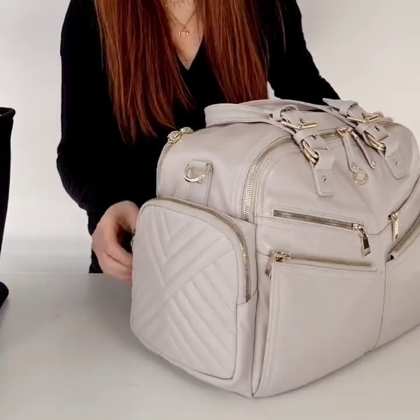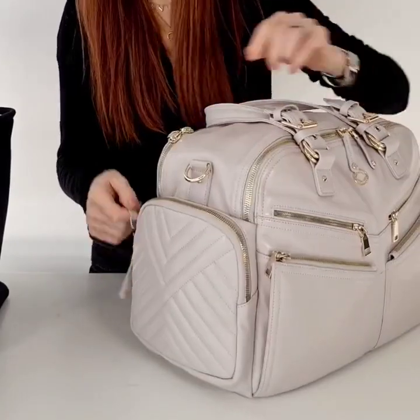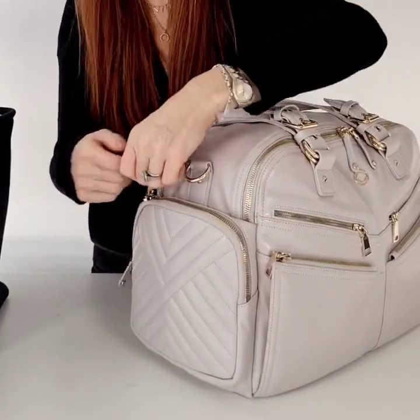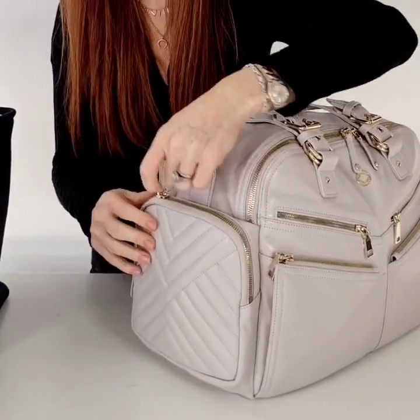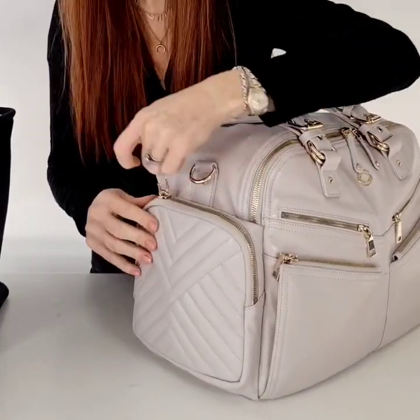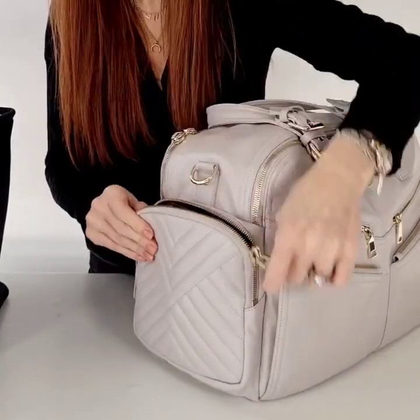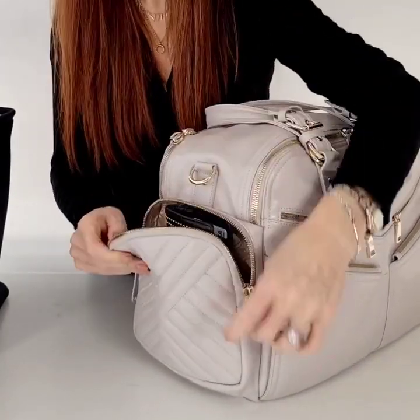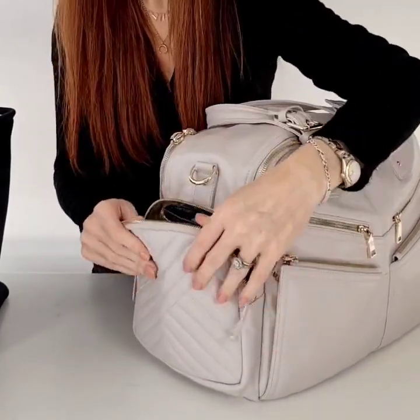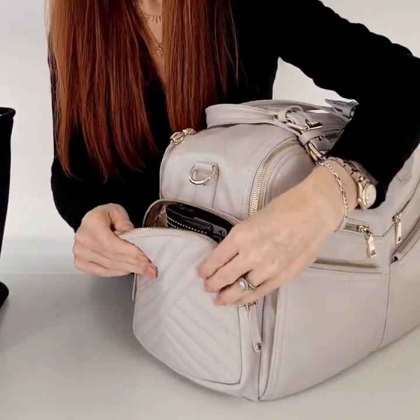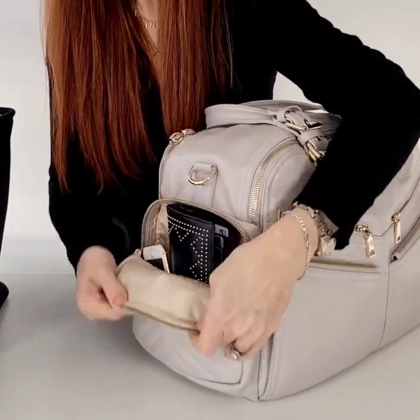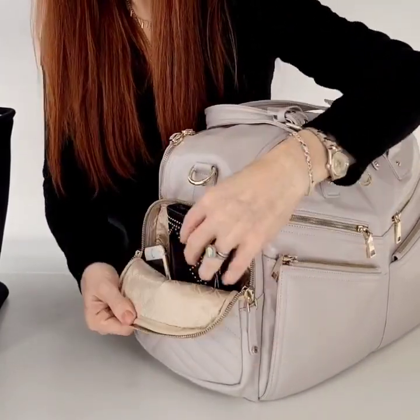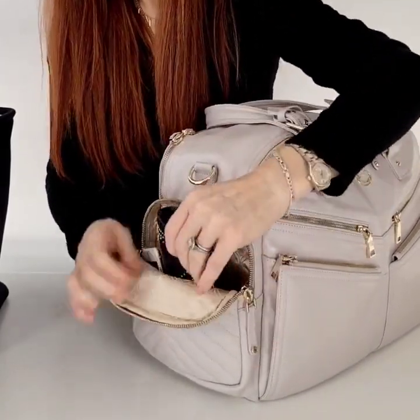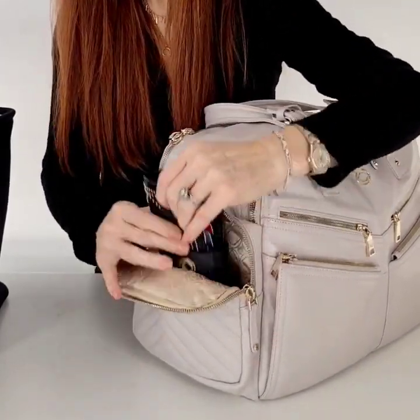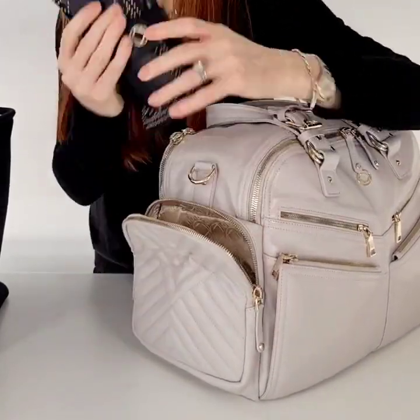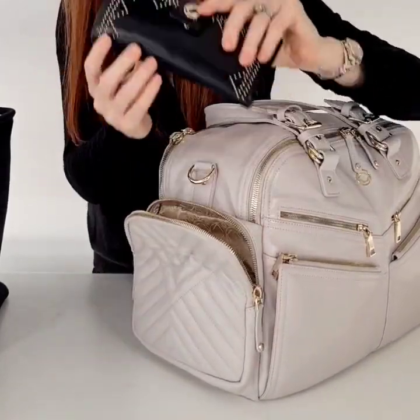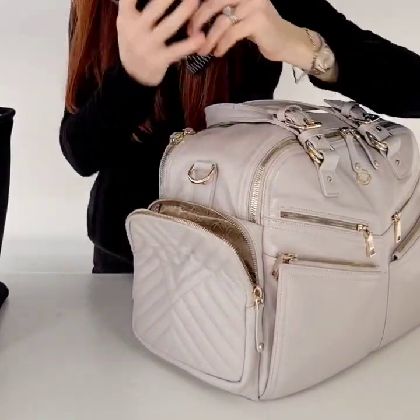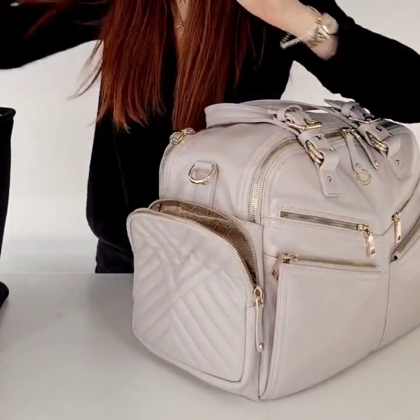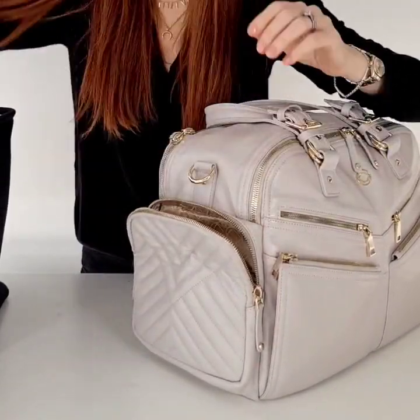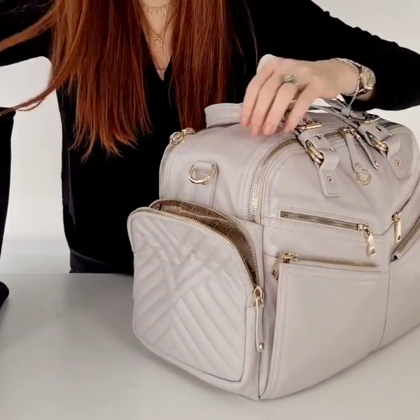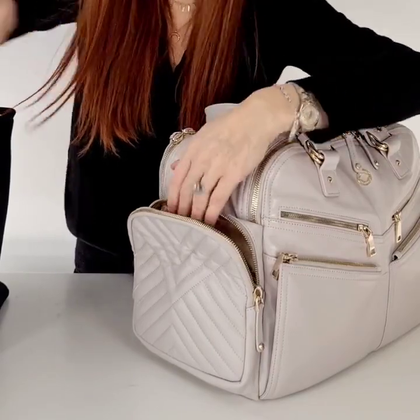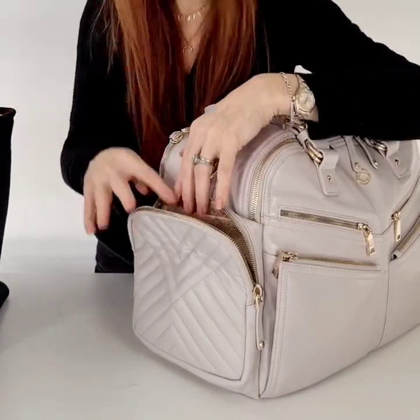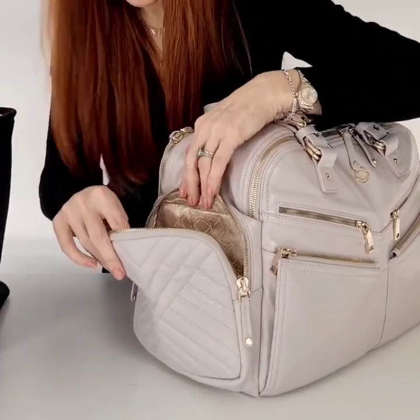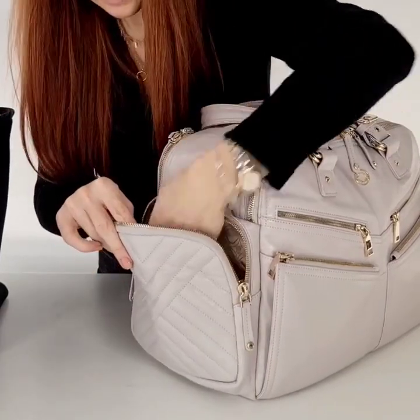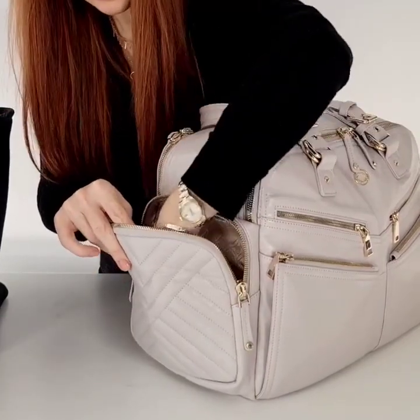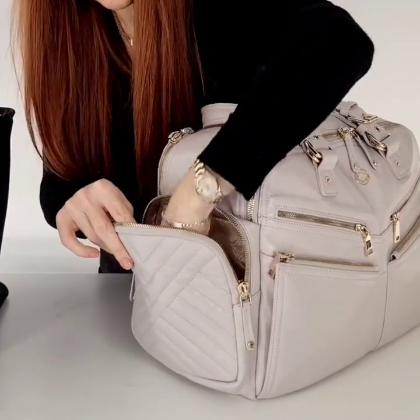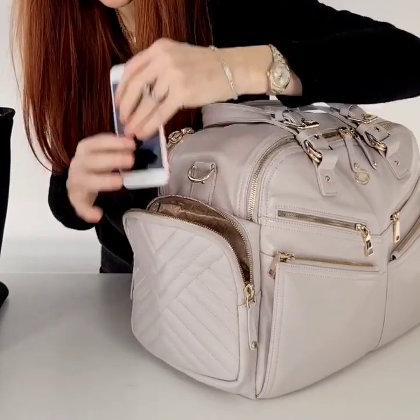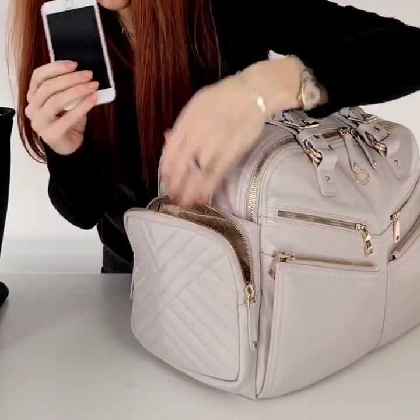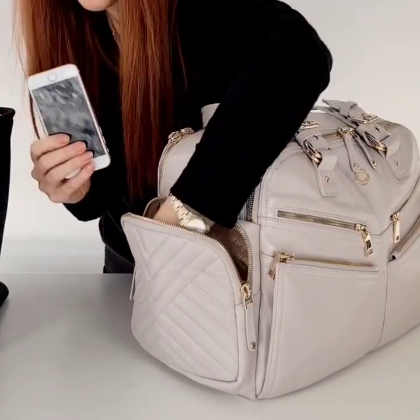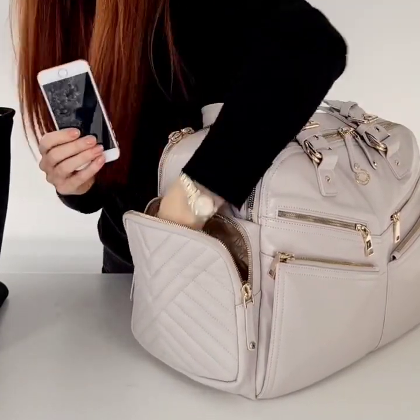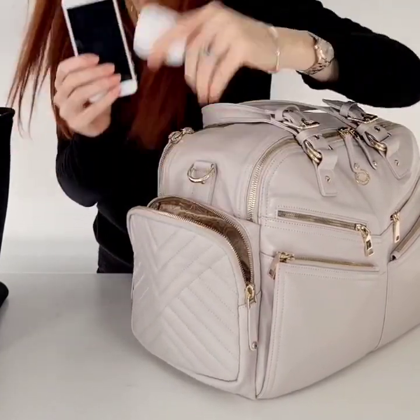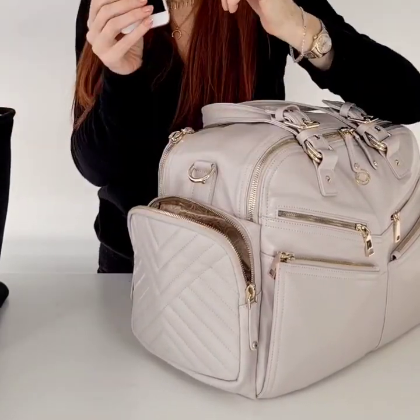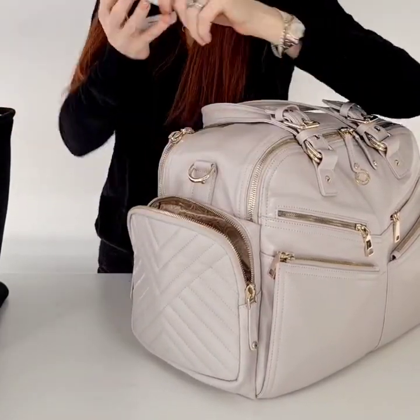In the second pocket I have my Tilly purse, which fits inside on both versions, and I have got a phone and I've got my ear pods.